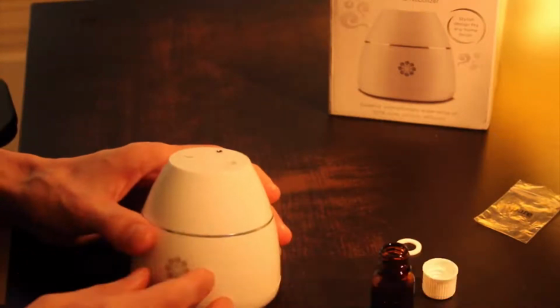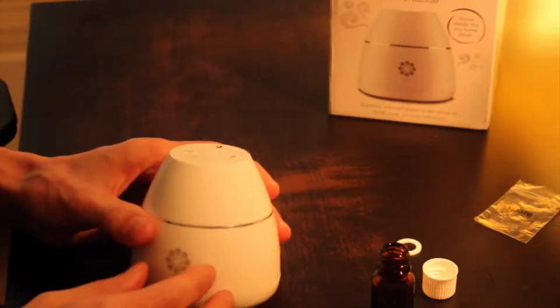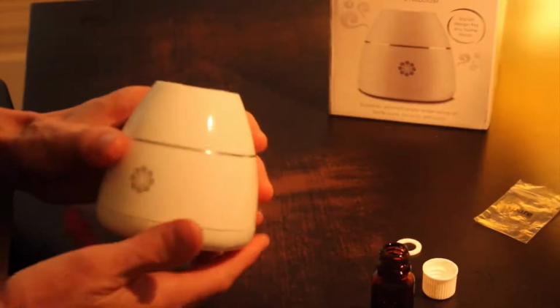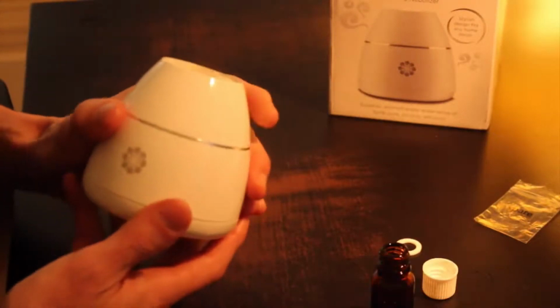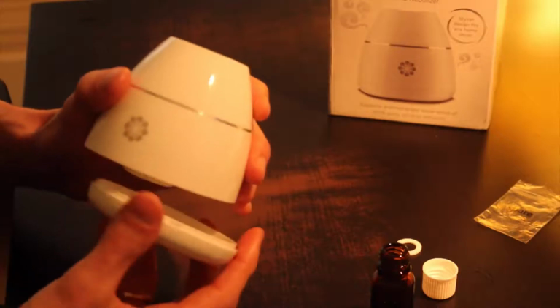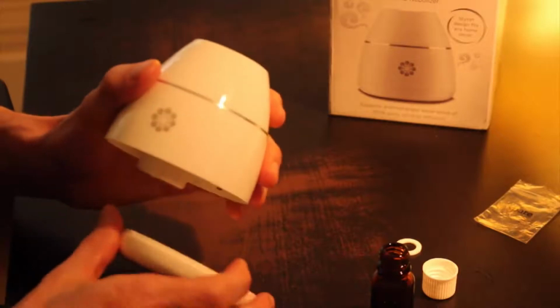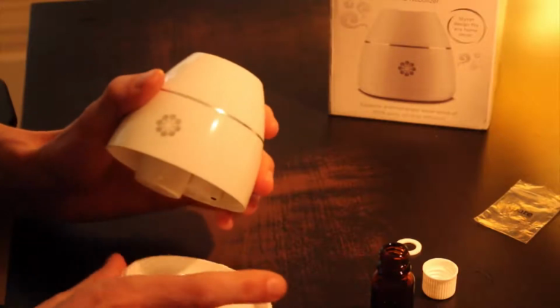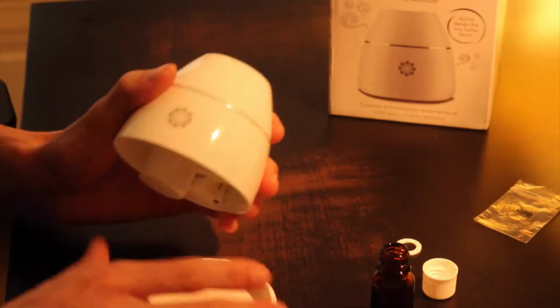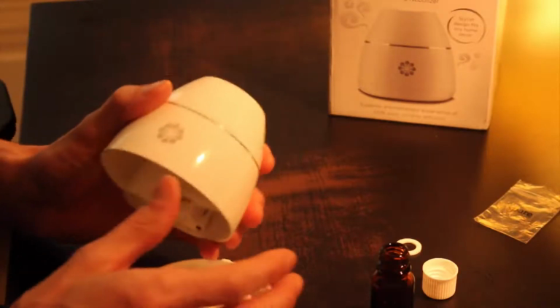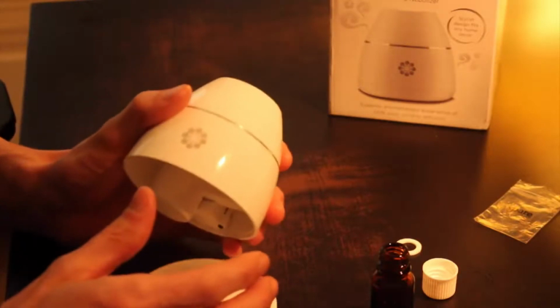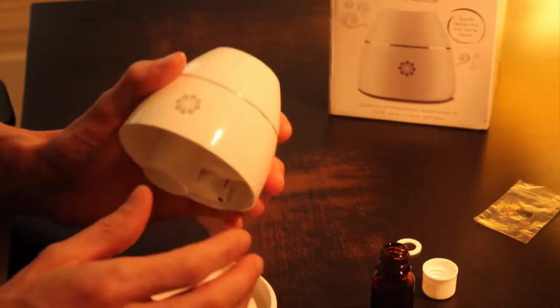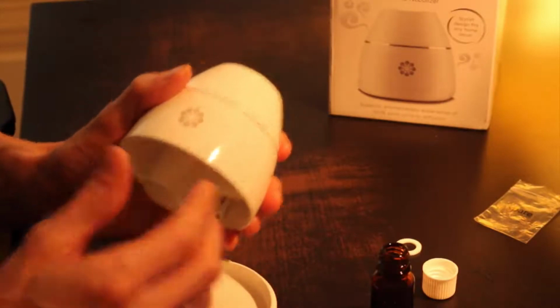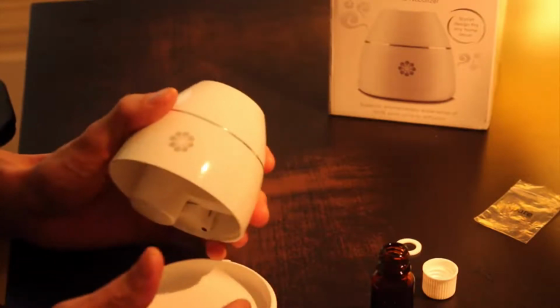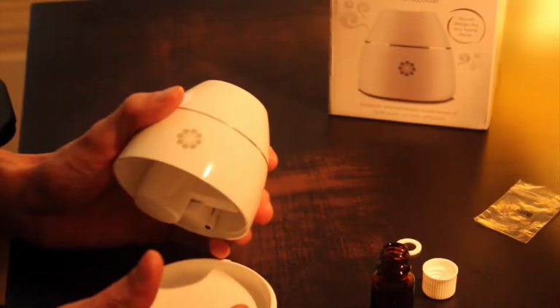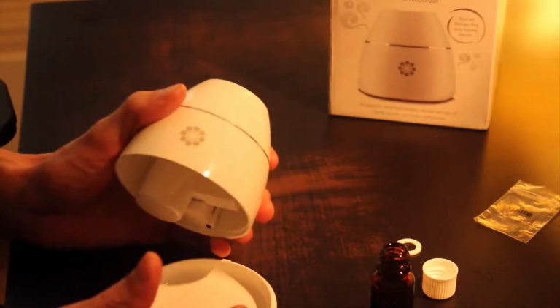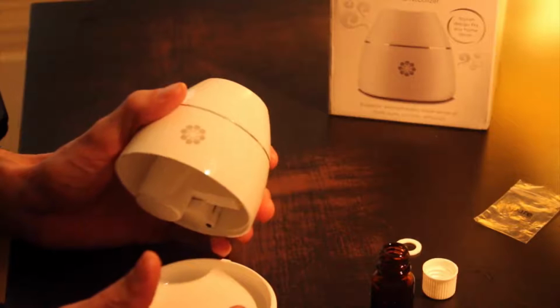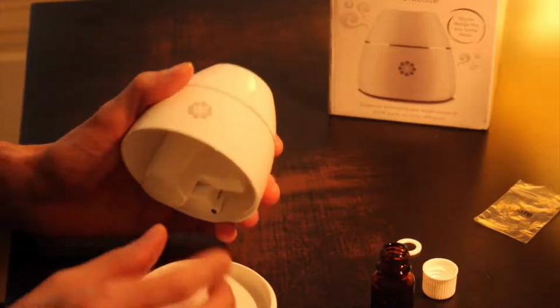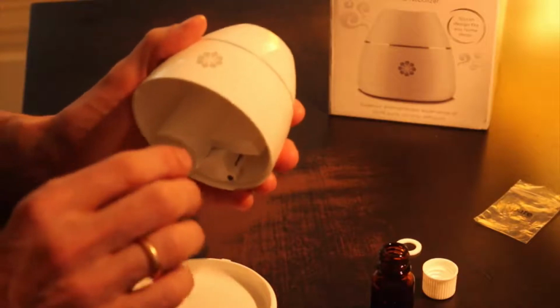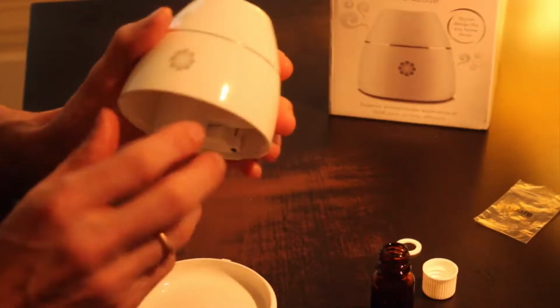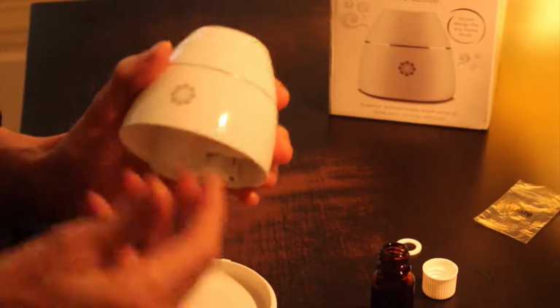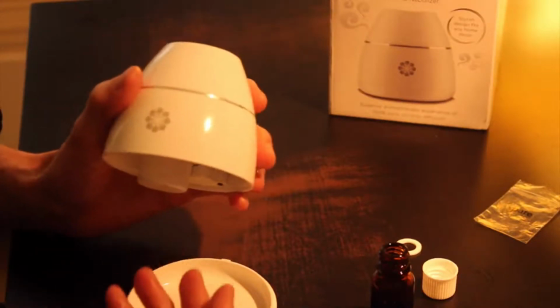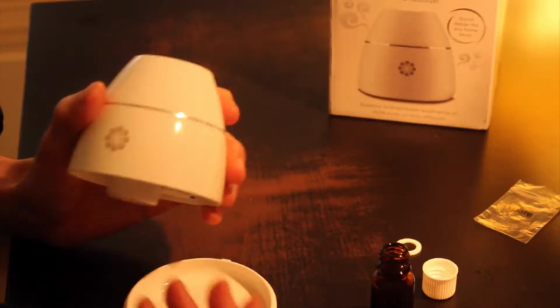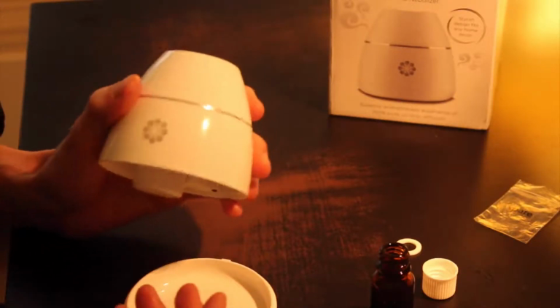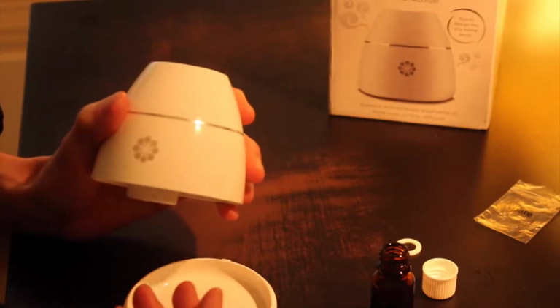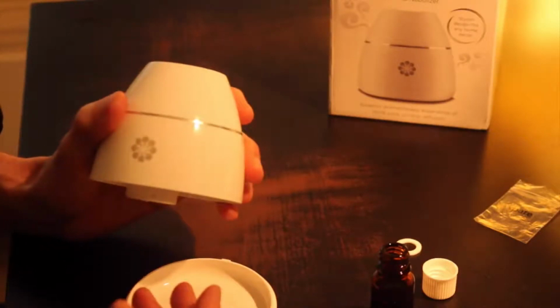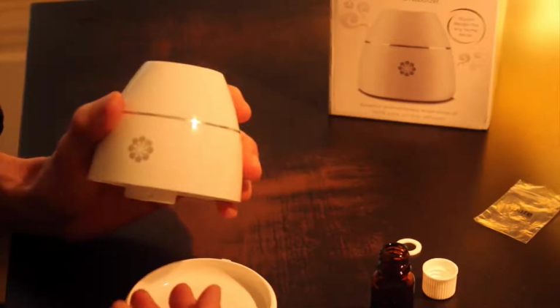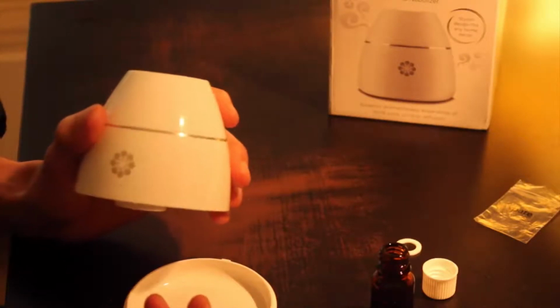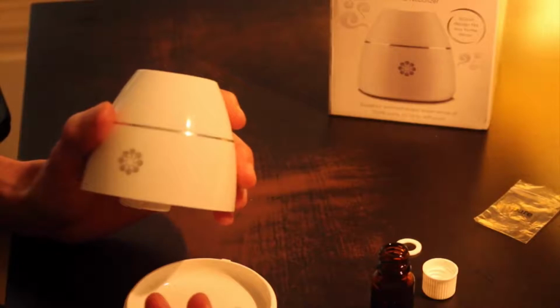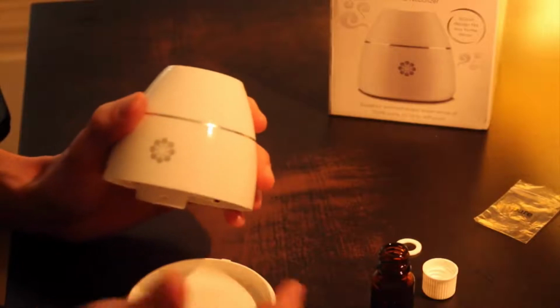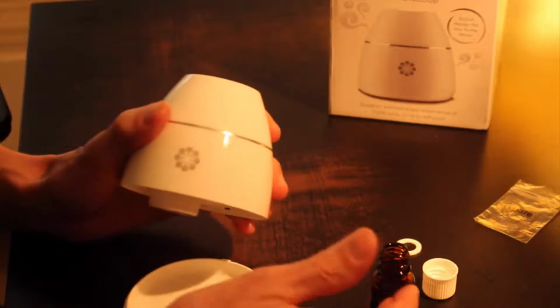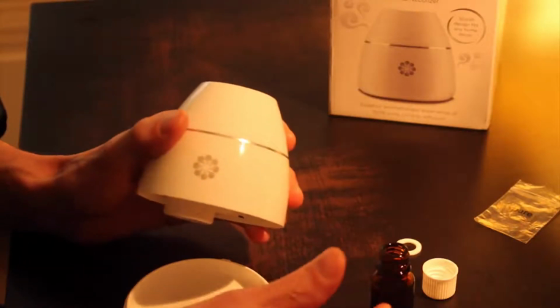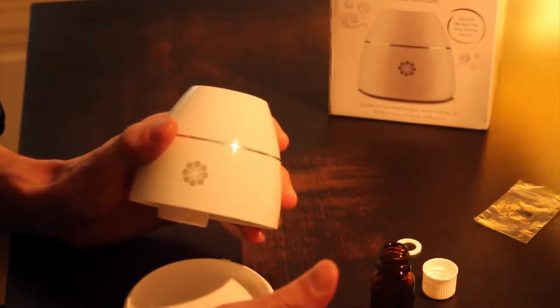The nozzle may also become blocked when changing different oils without running the unit with alcohol first. Make sure to run the unit with ethanol or rubbing alcohol in the bottle for at least 10 minutes before replacing it with a new scent.